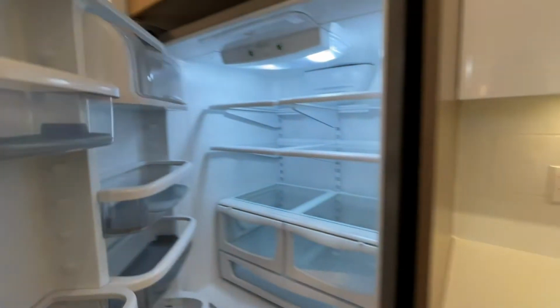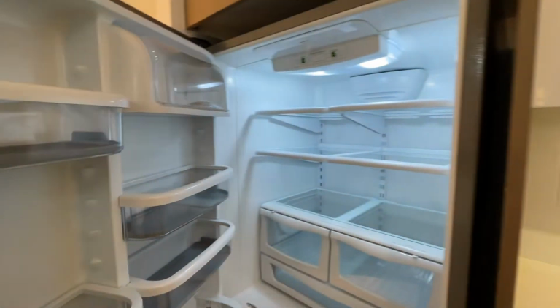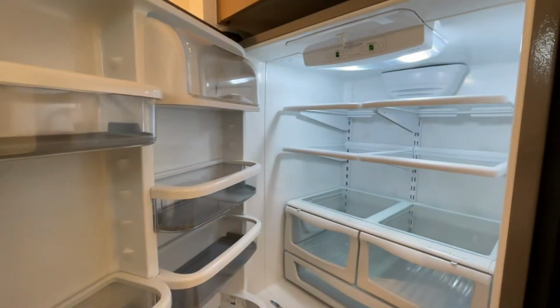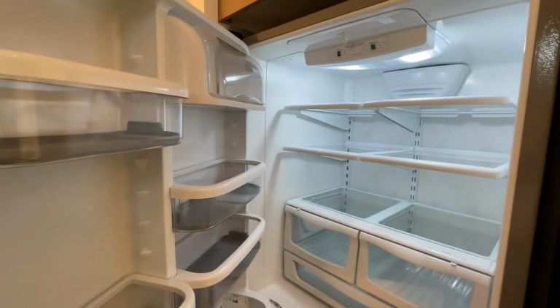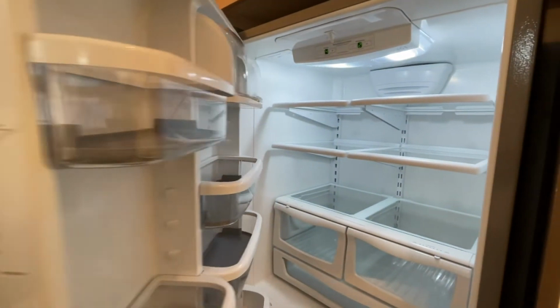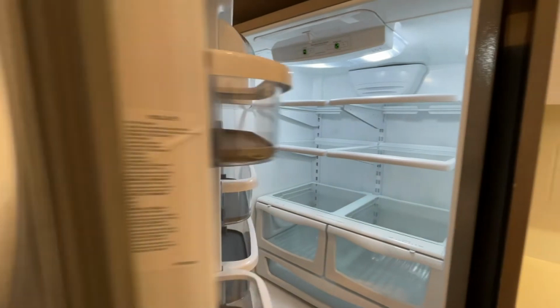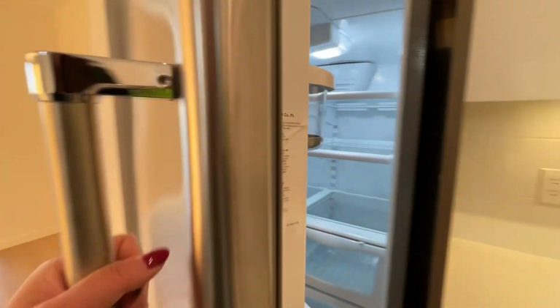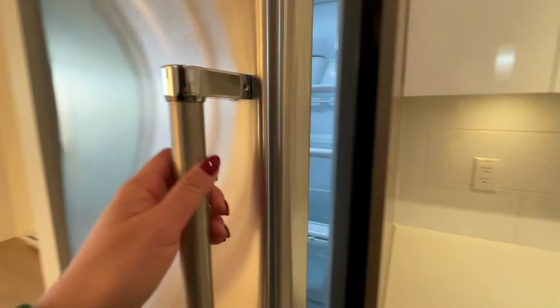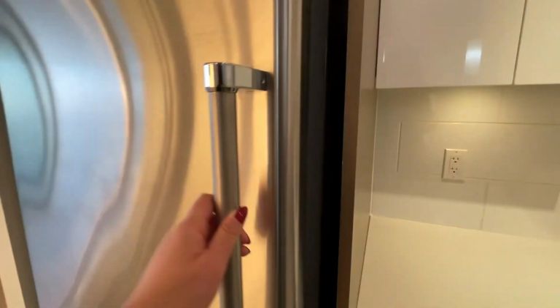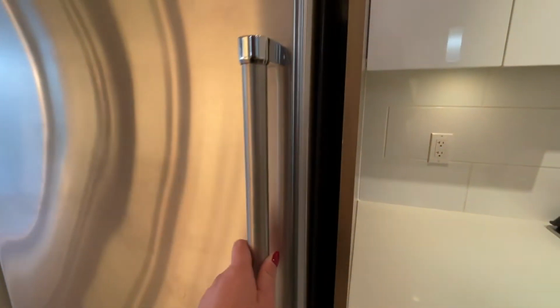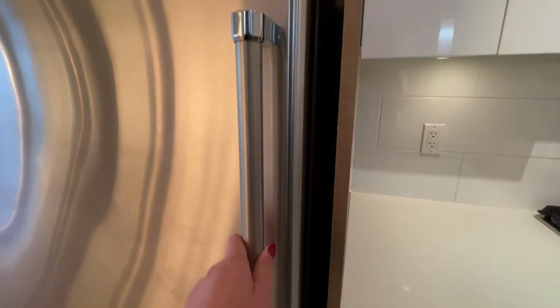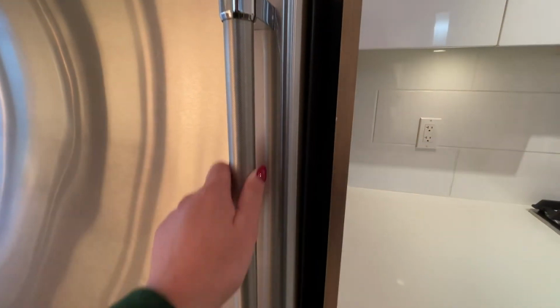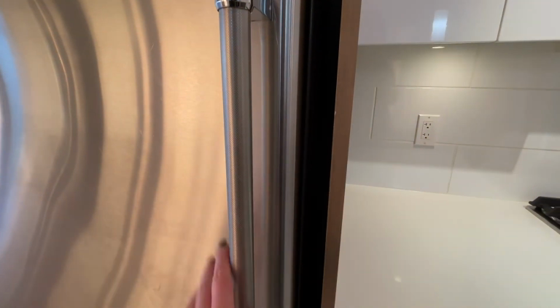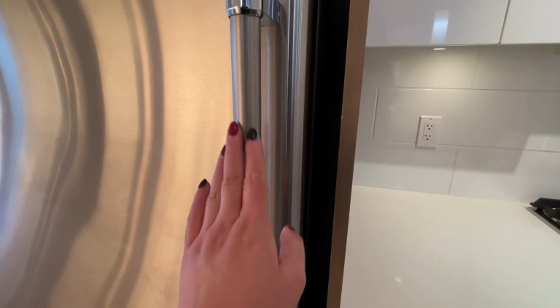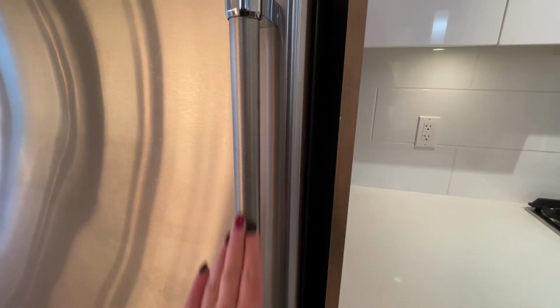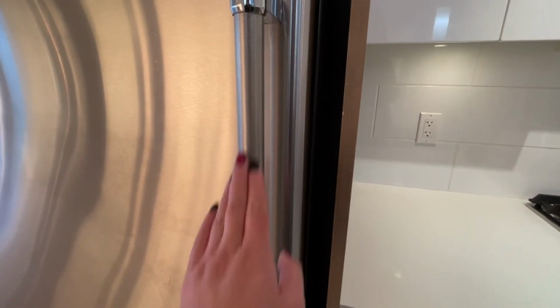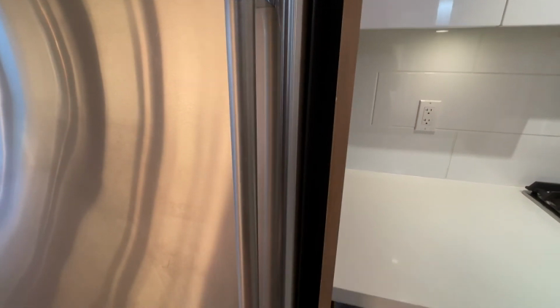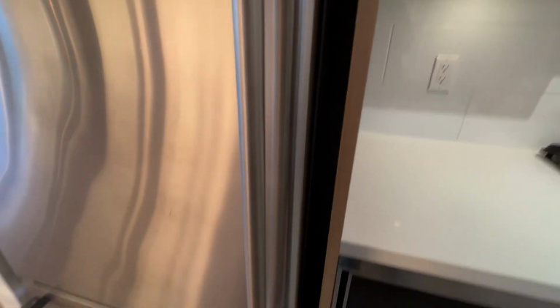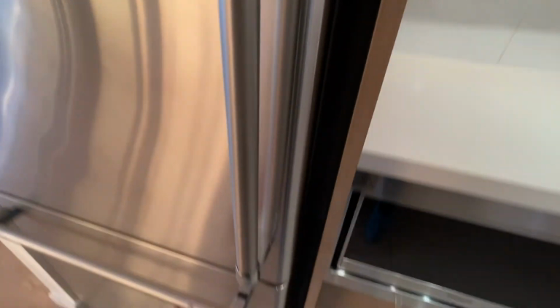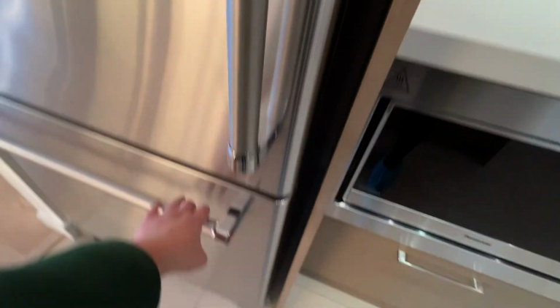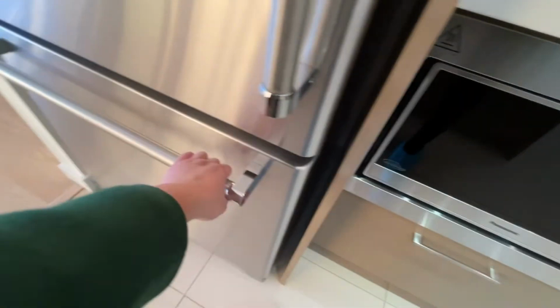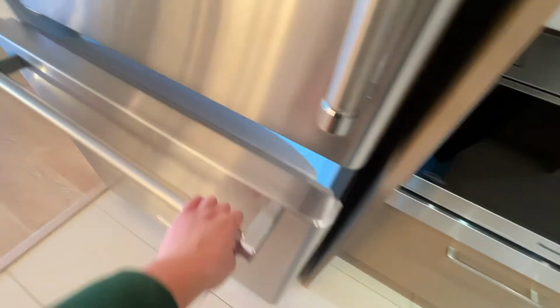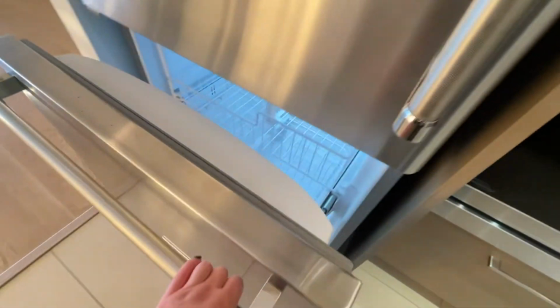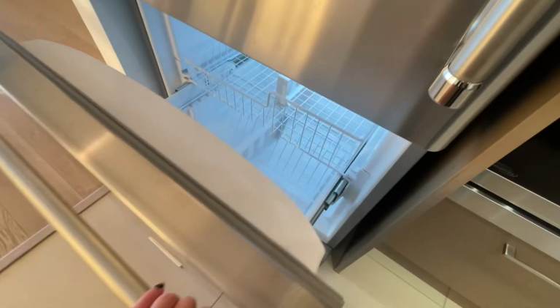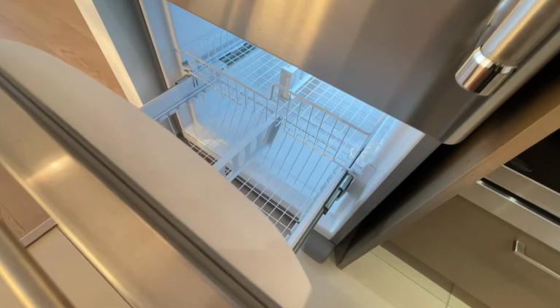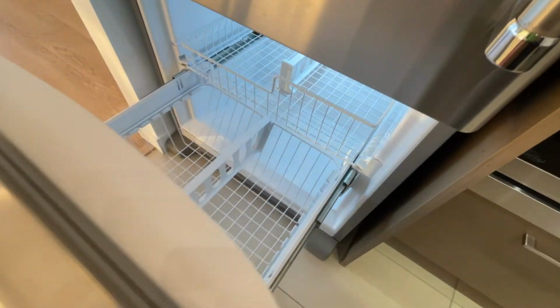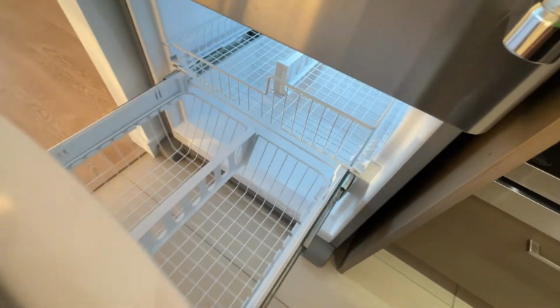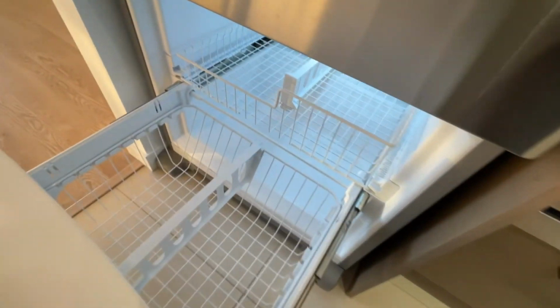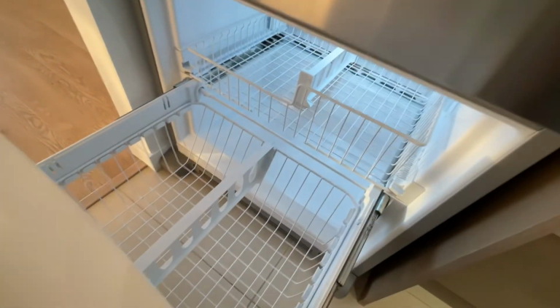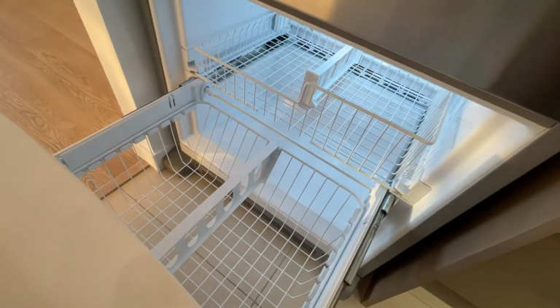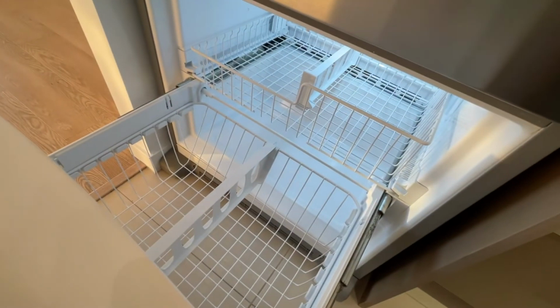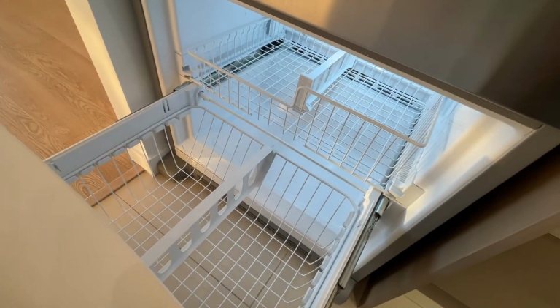The fridge — I really like this. The design is very sleek, and it has a double rack freezer.